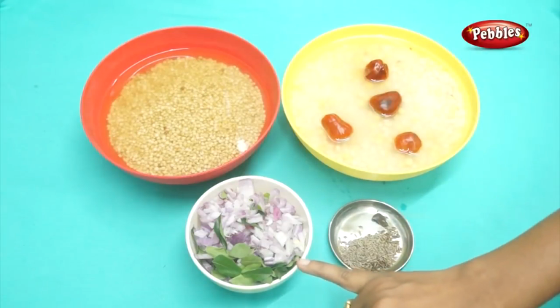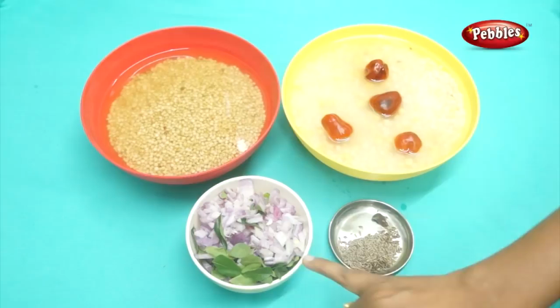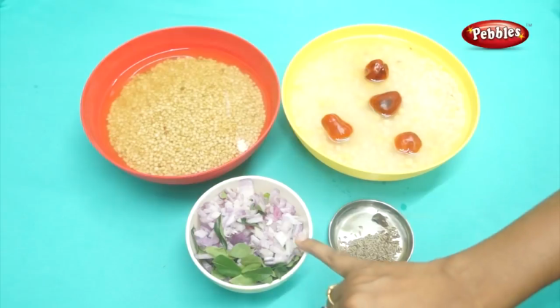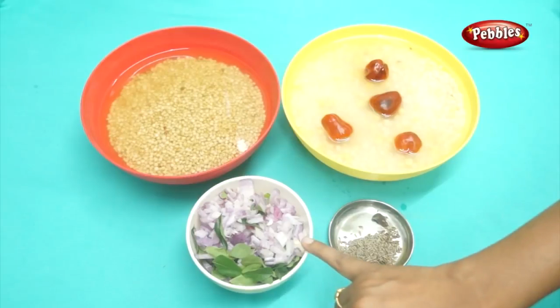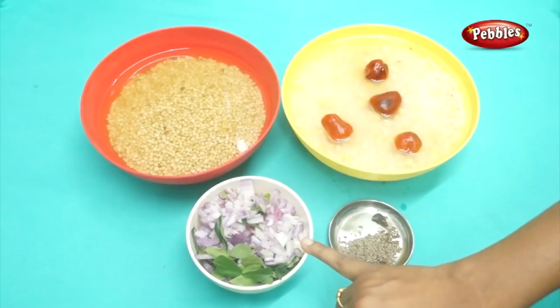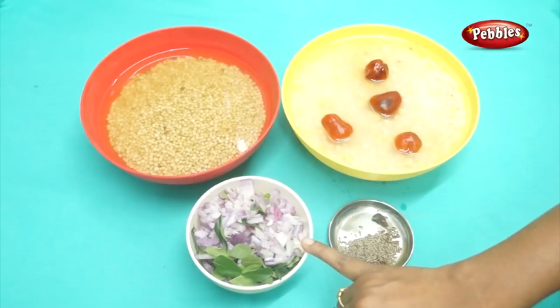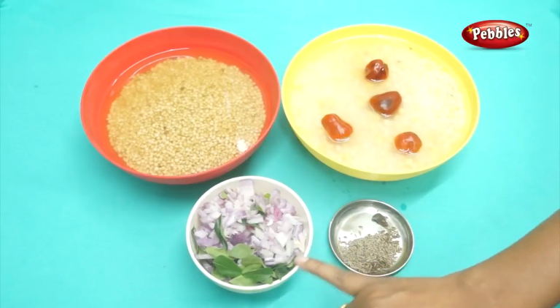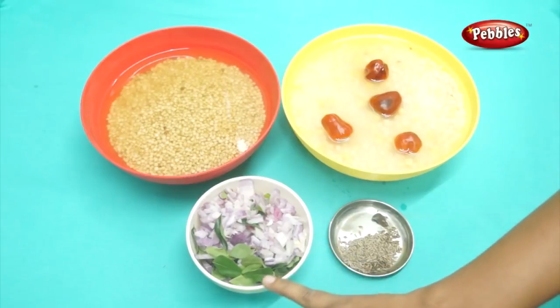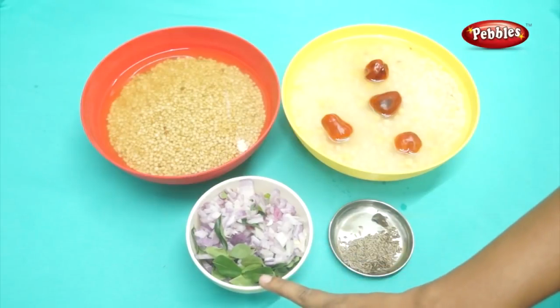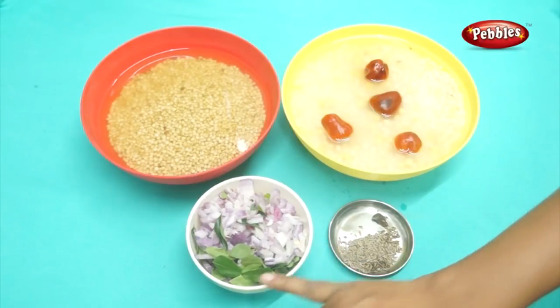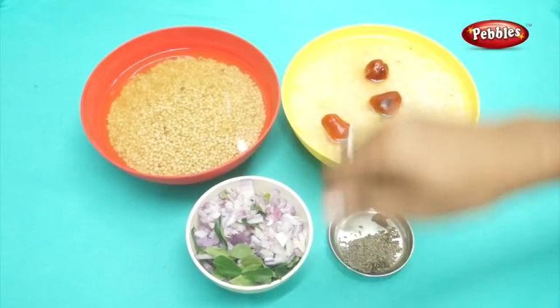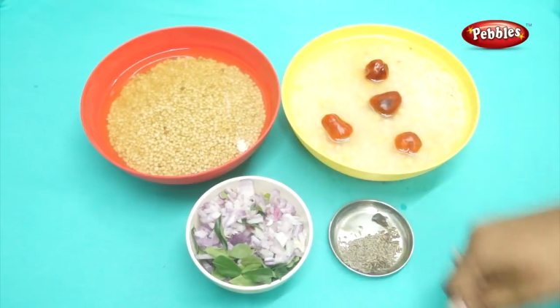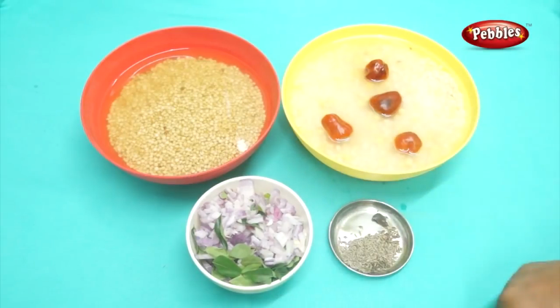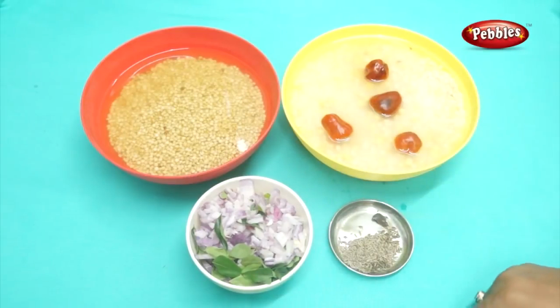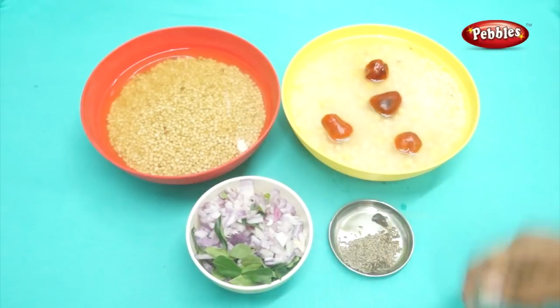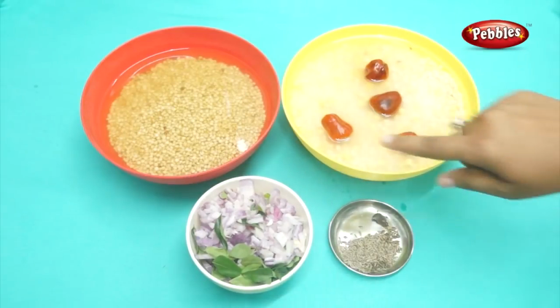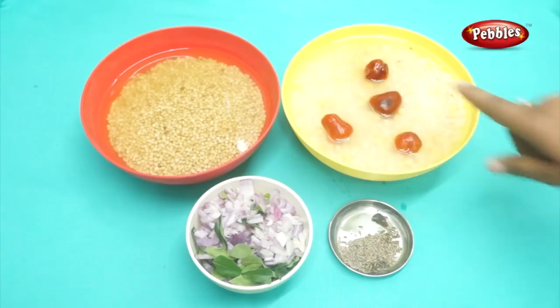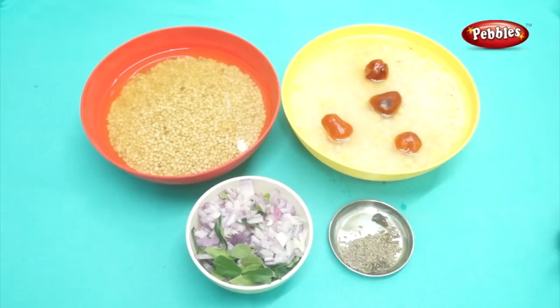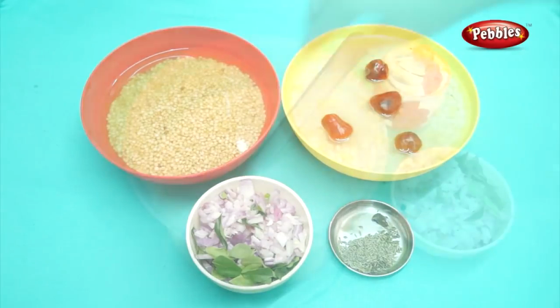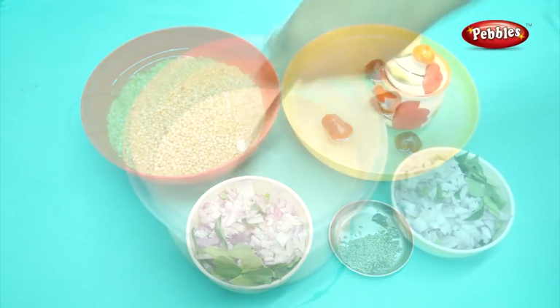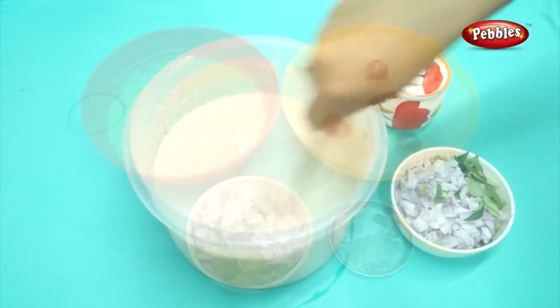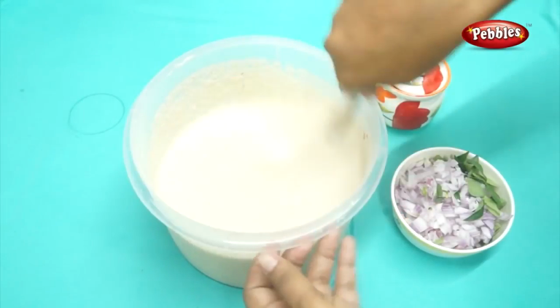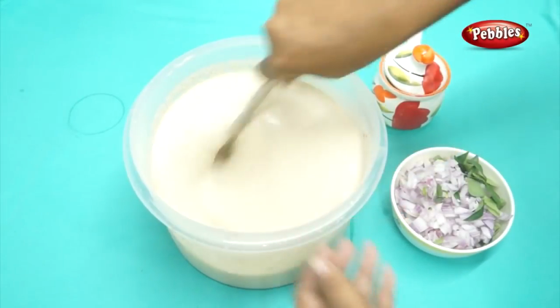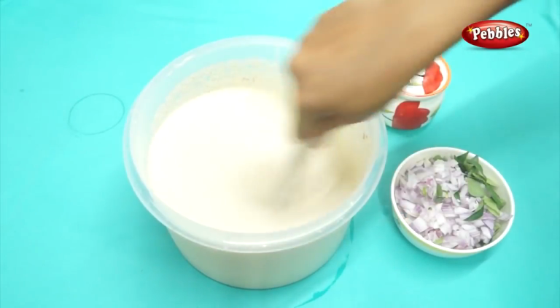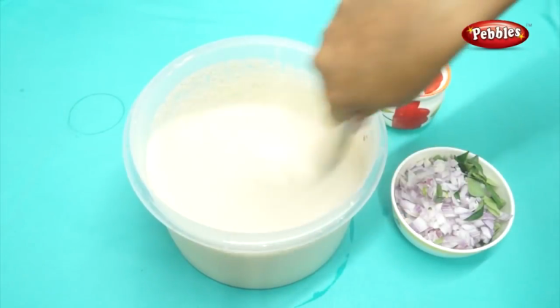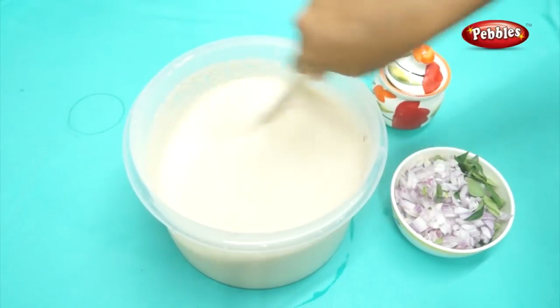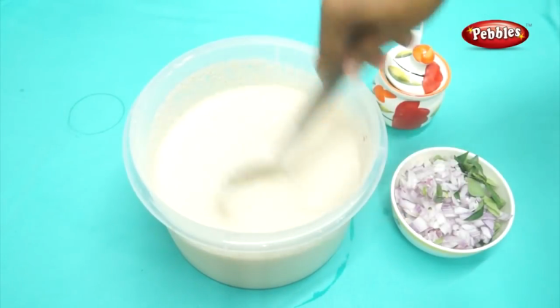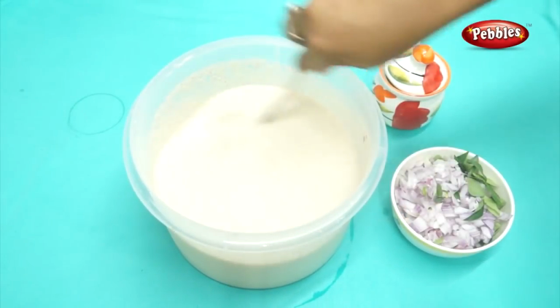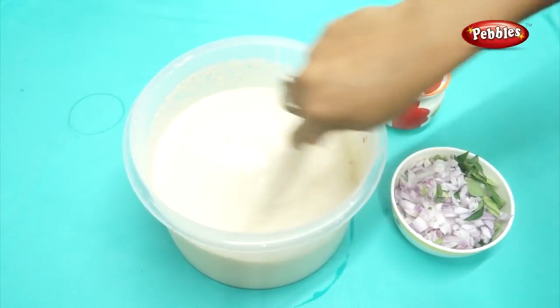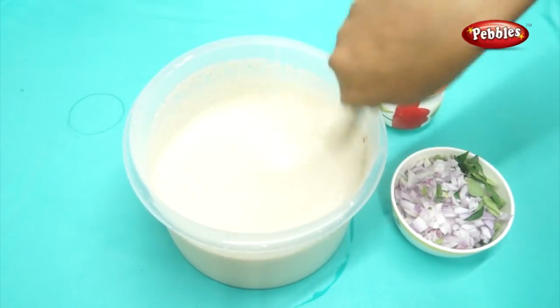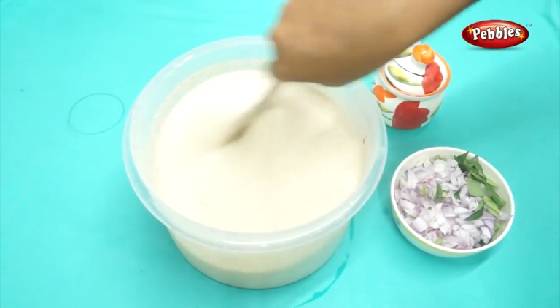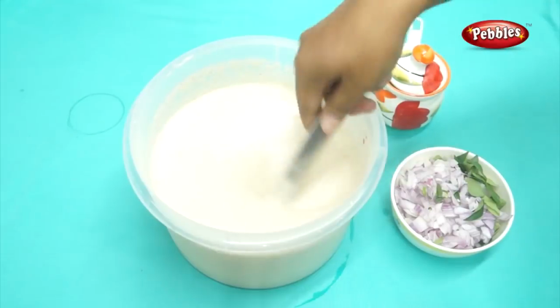We will mix it in a little. We will mix it in and mix it in — let's mix it first. This is the best piece. We will mix it in.